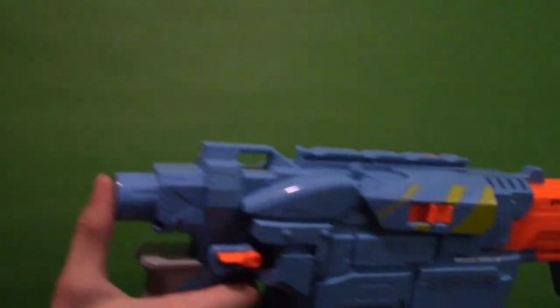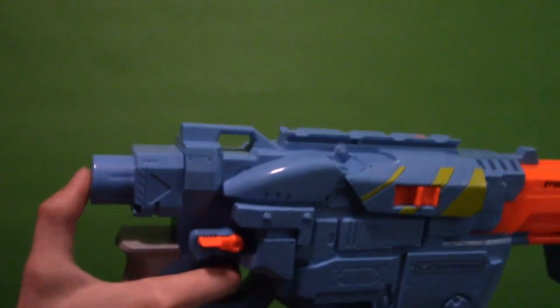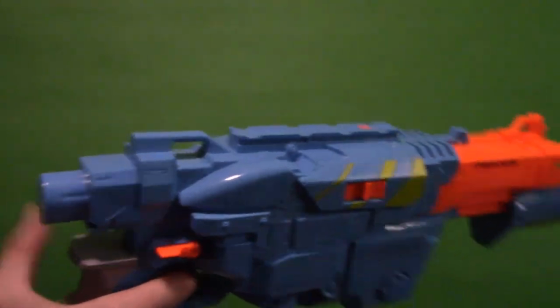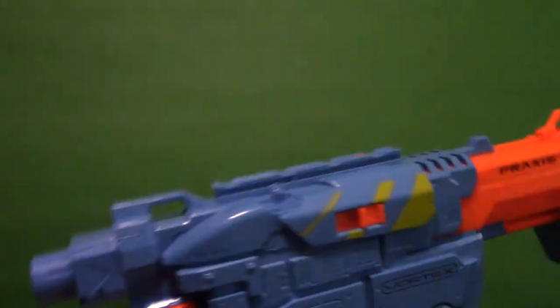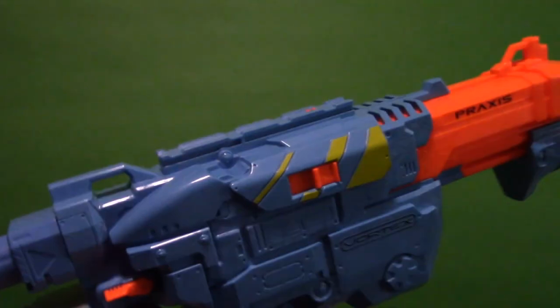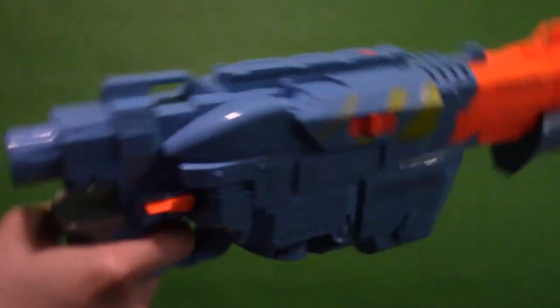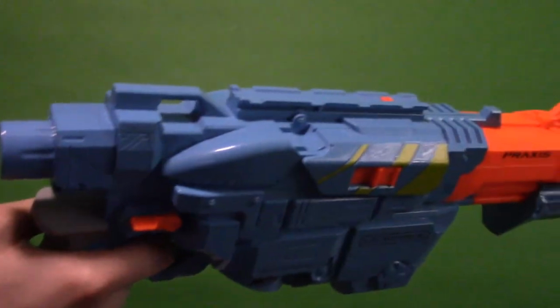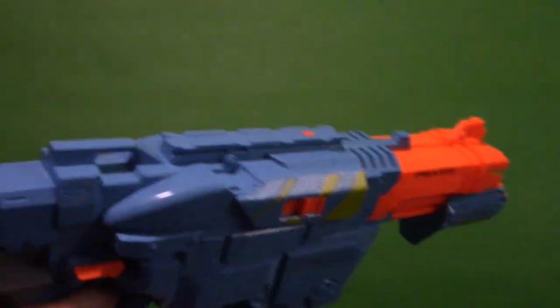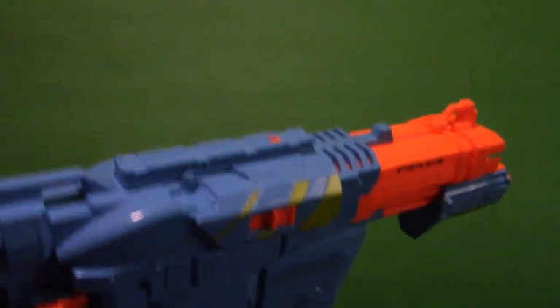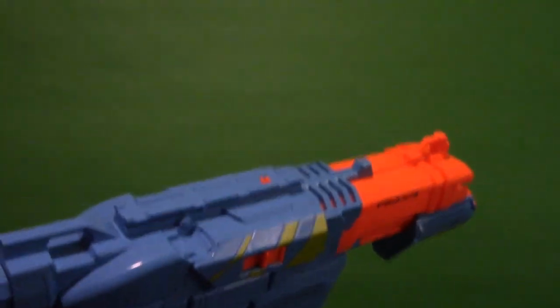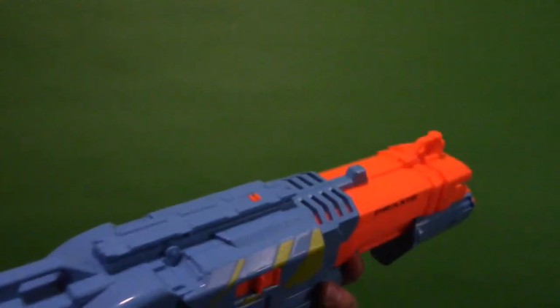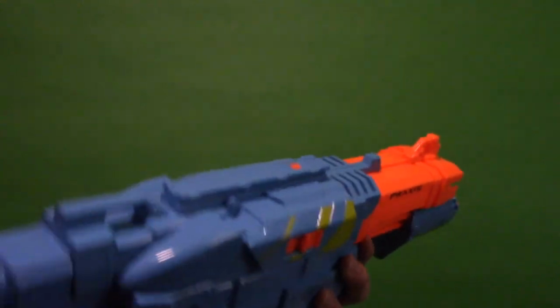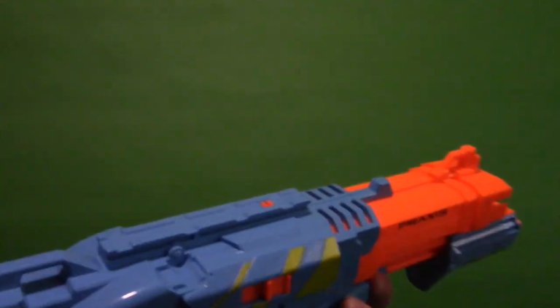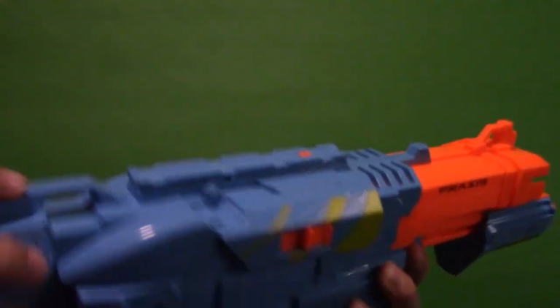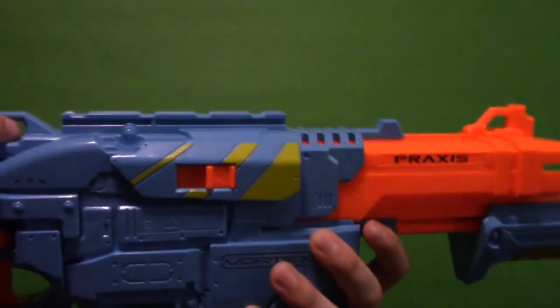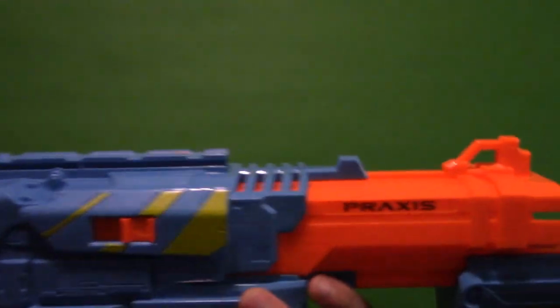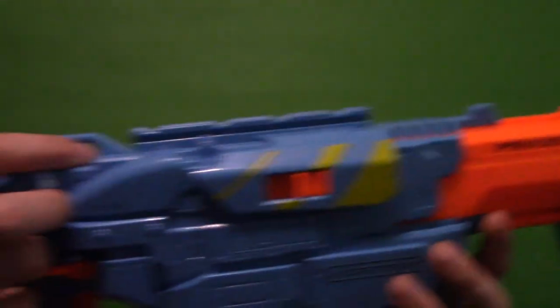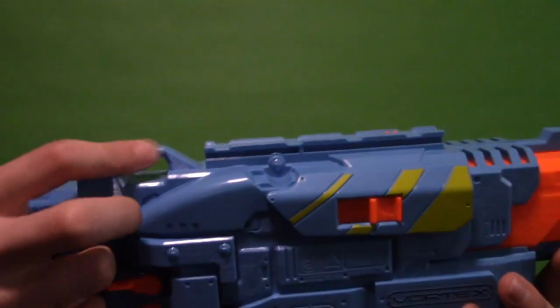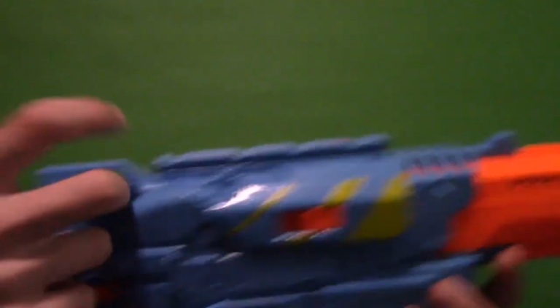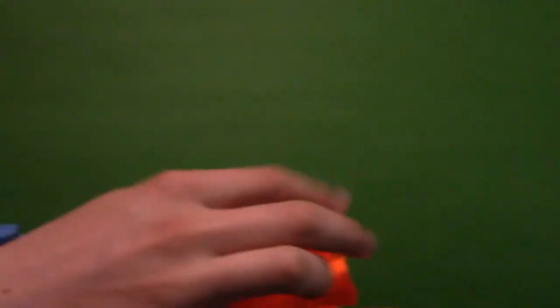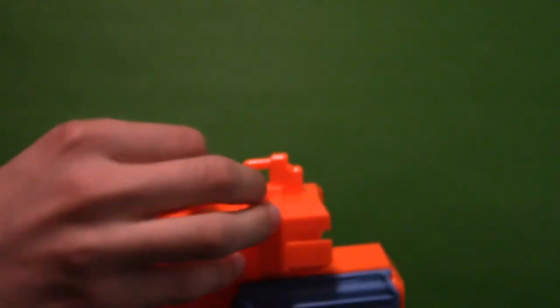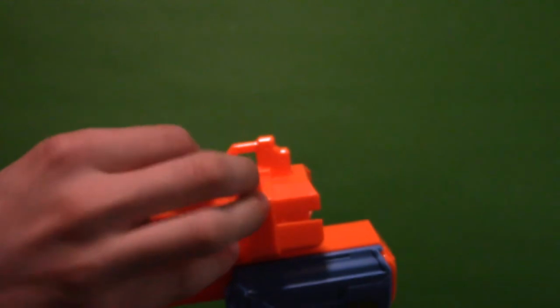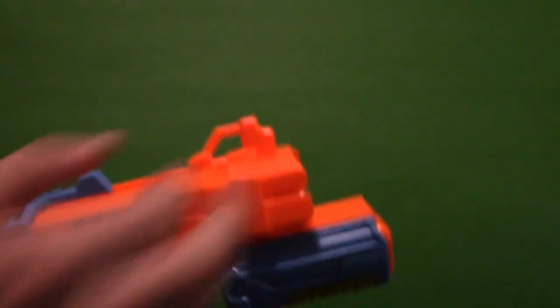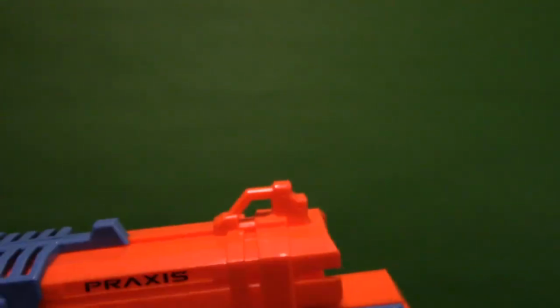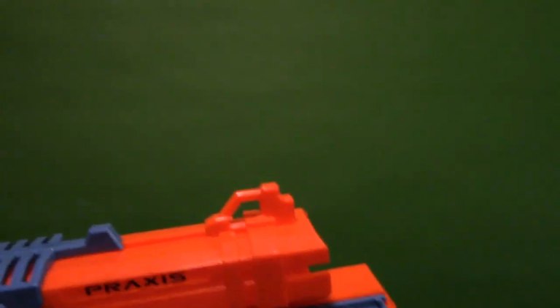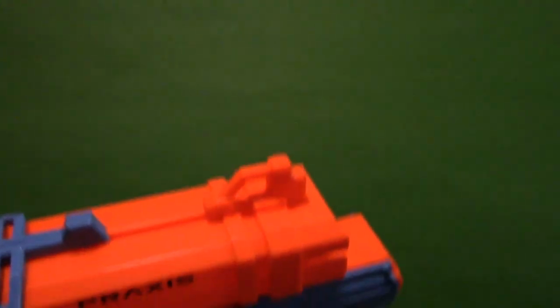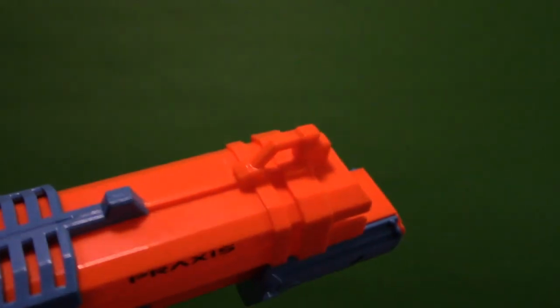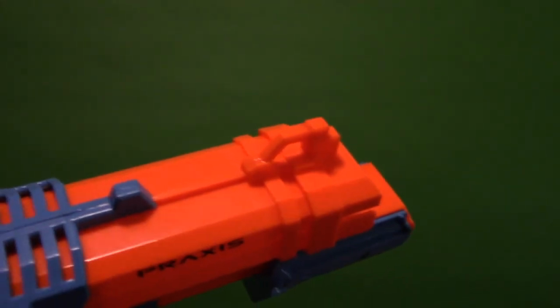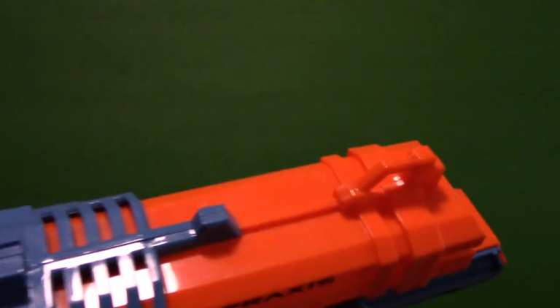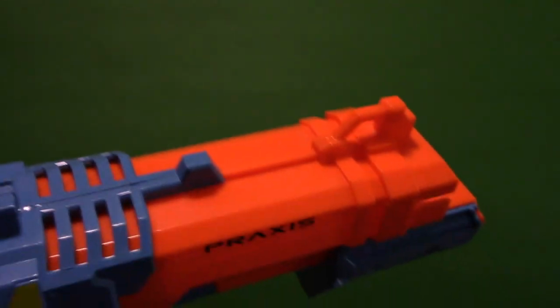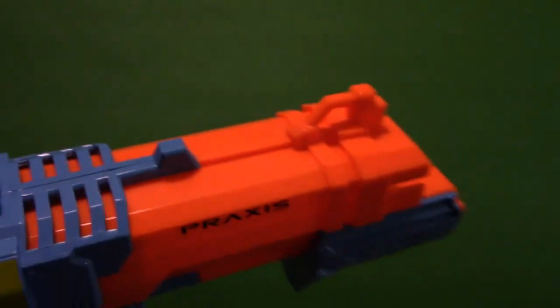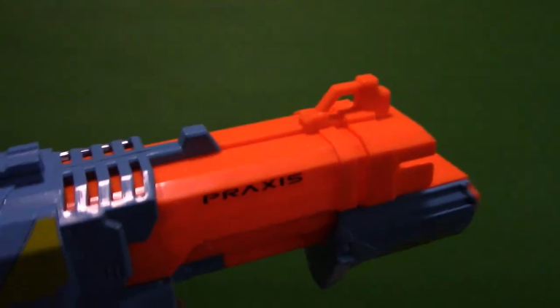Right back here we have stock attachment points so you can attach a stock. You also have a couple of bandolier attachment points — one towards the back and one towards the front on this iron-sight-looking piece. Those are your bandolier attachment points.